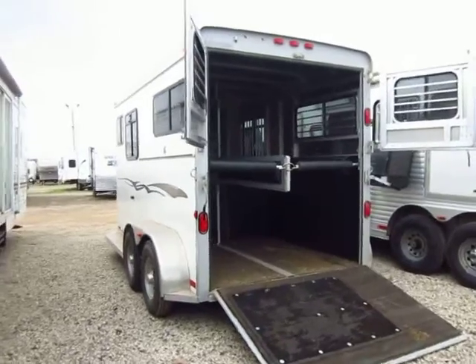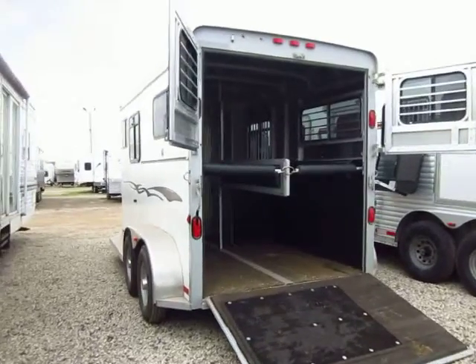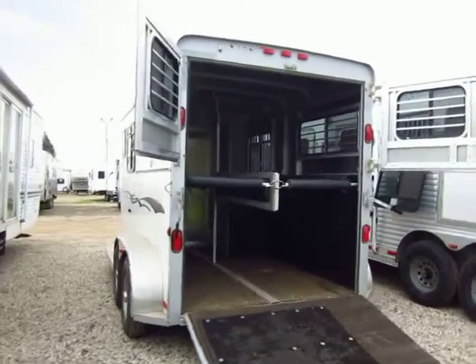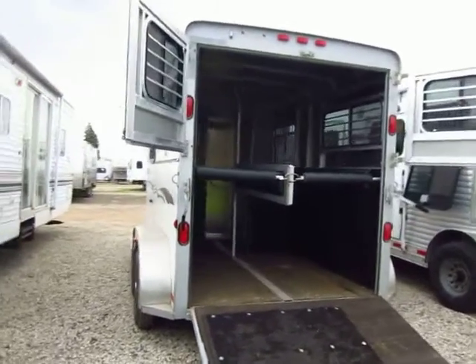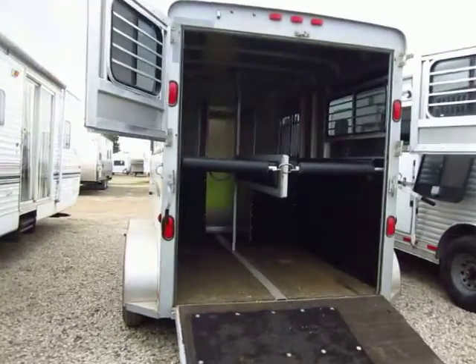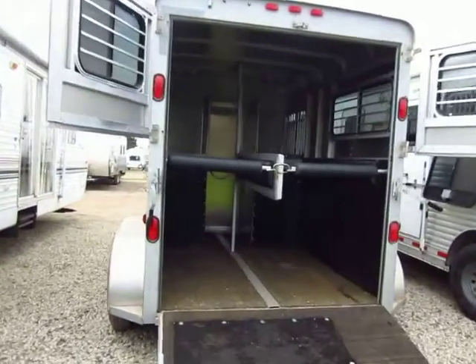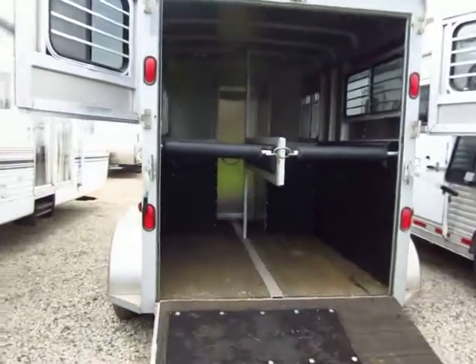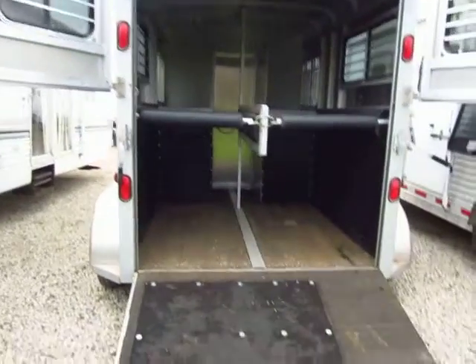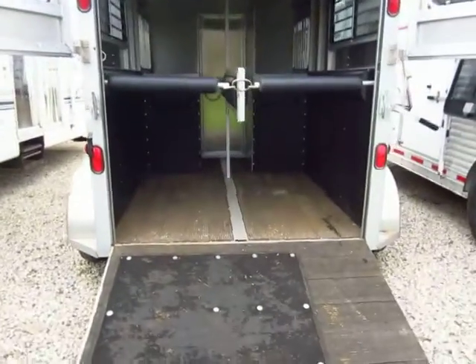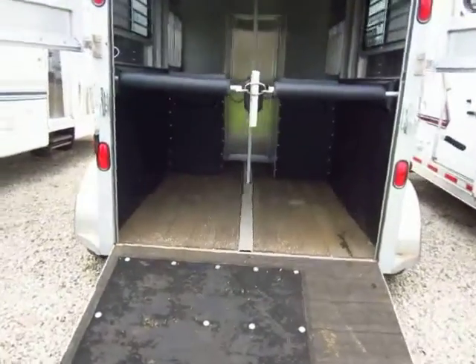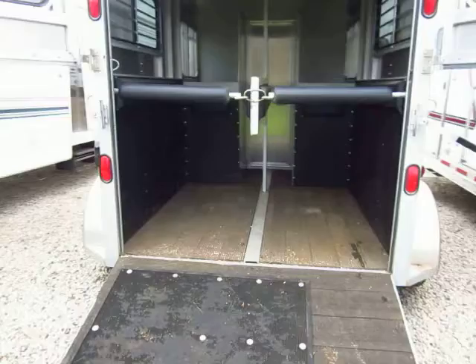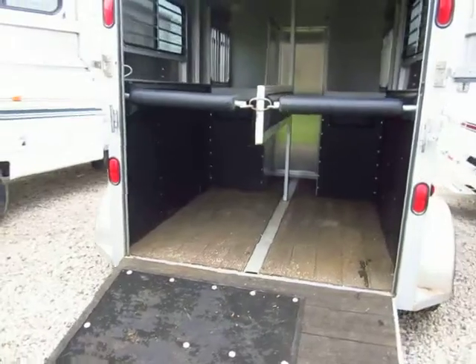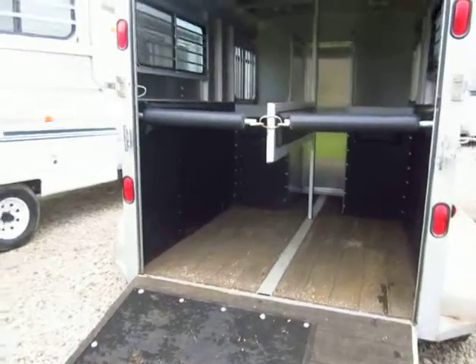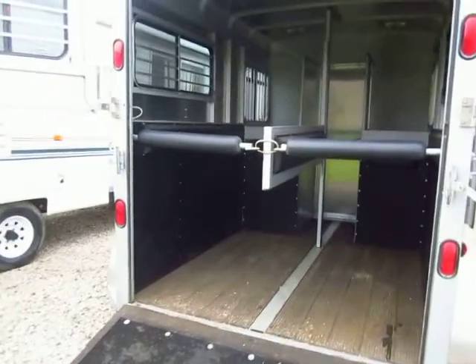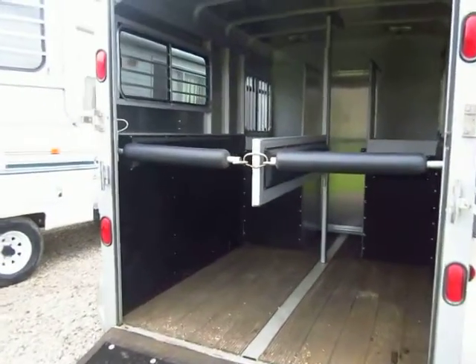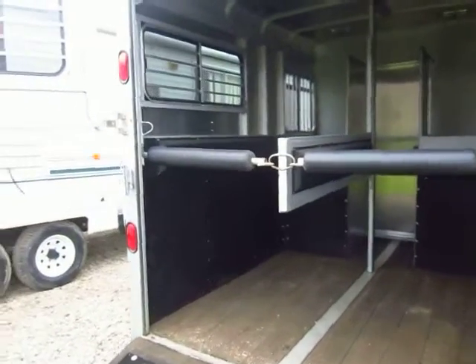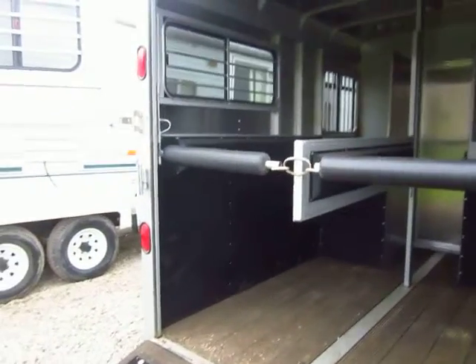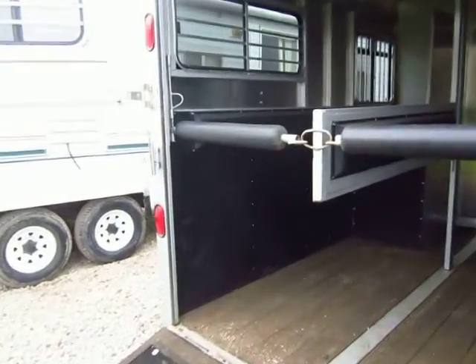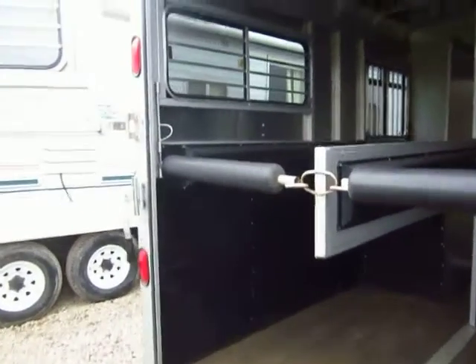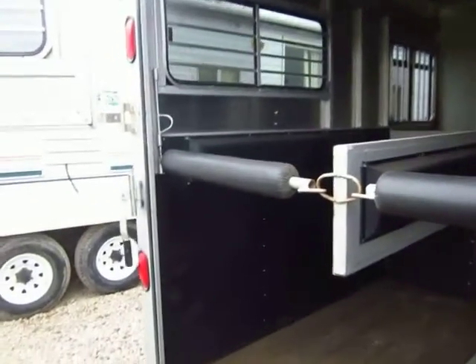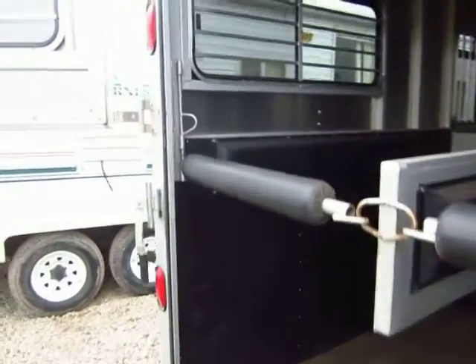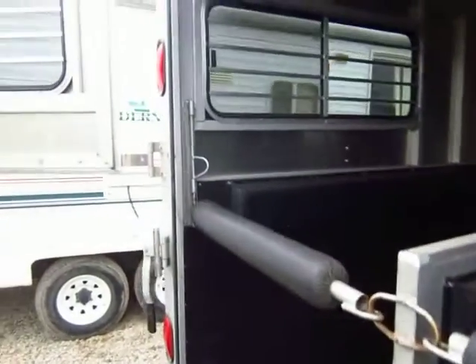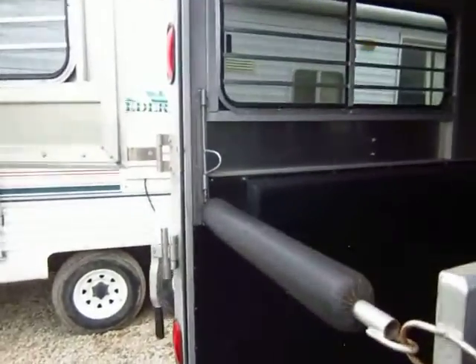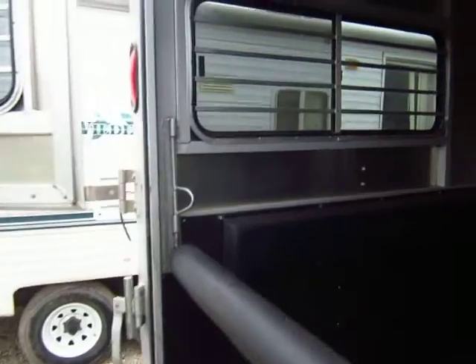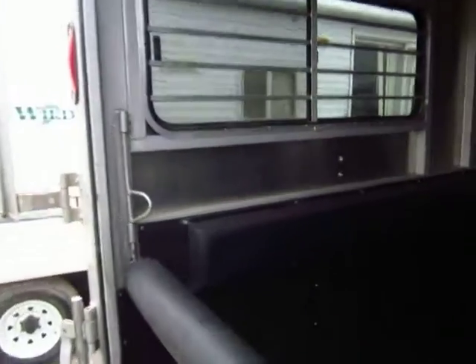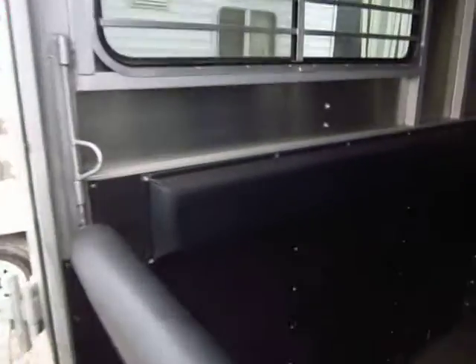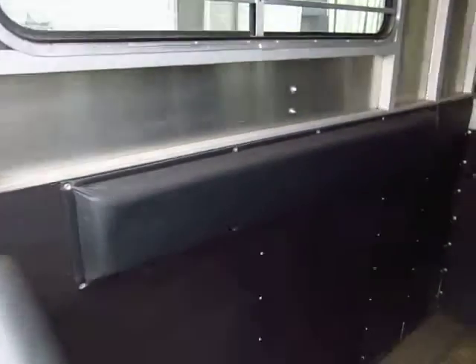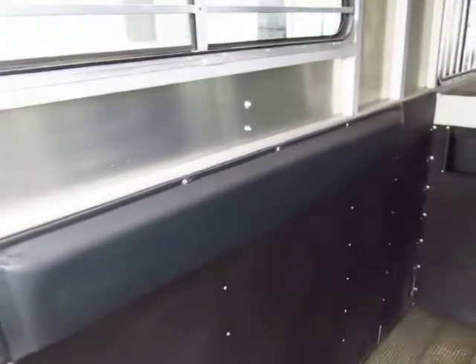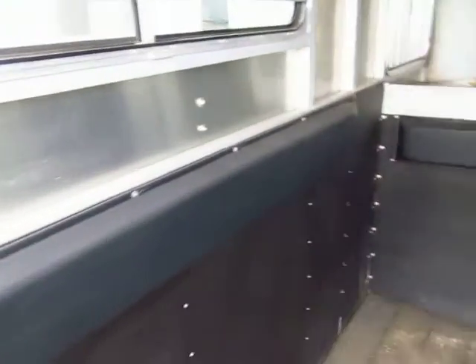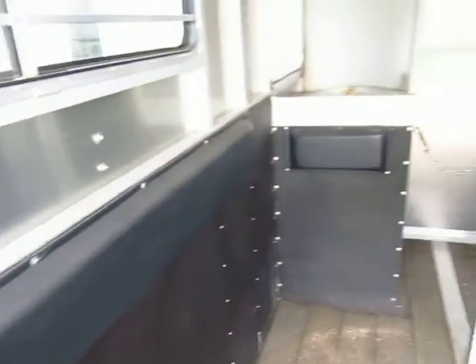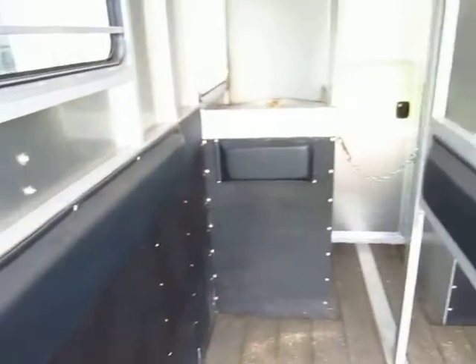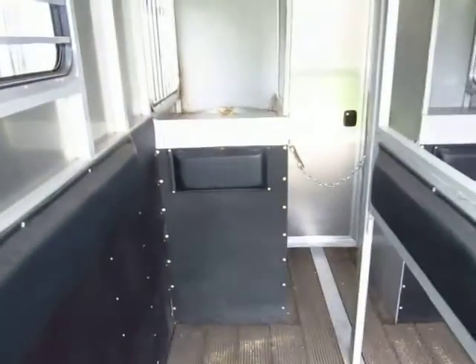Two horse straight load with mangers. Looks like rumber flooring in here. Looks like this has been really well kept. It's used, but it's not beat up by any stretch of the imagination. All of your pads aren't chewed up from like a wild horse or anything.